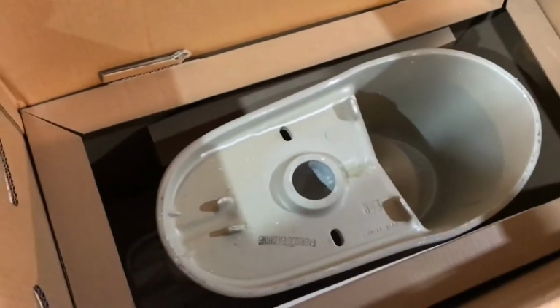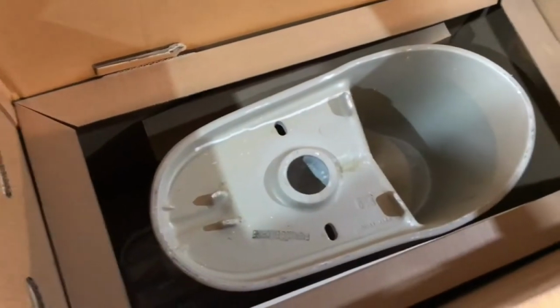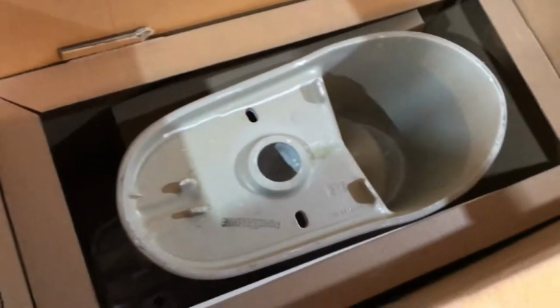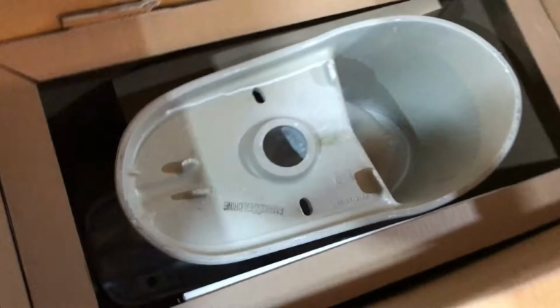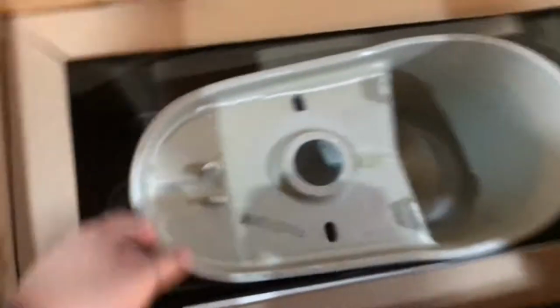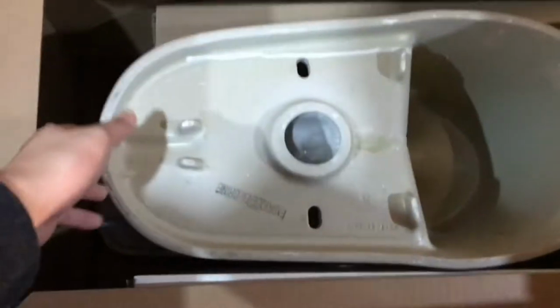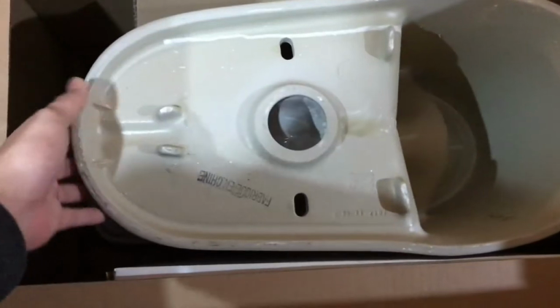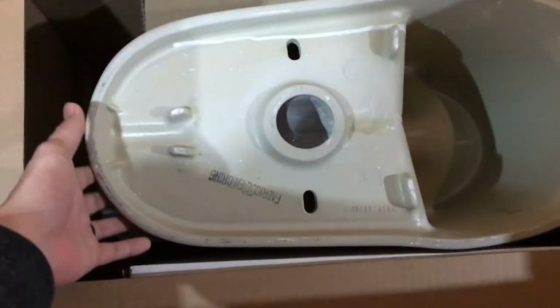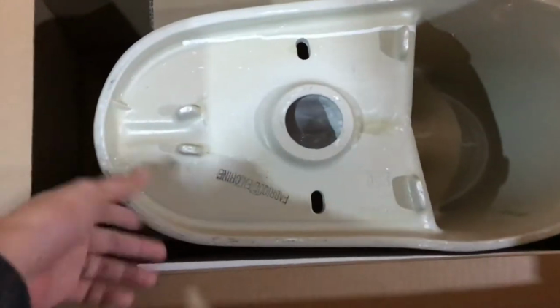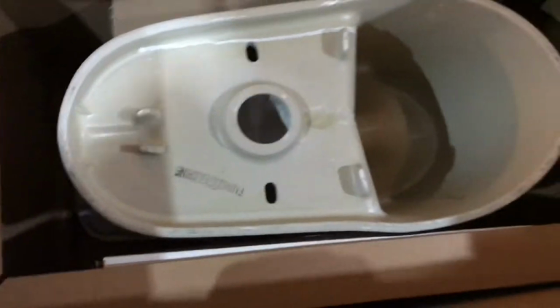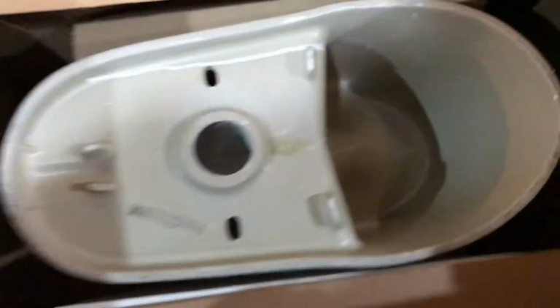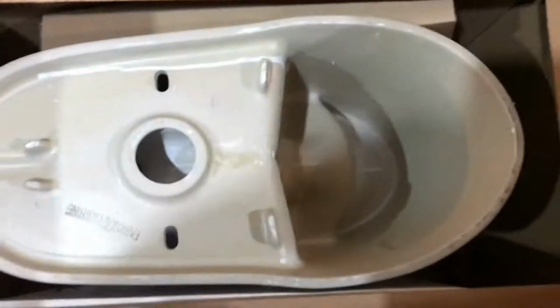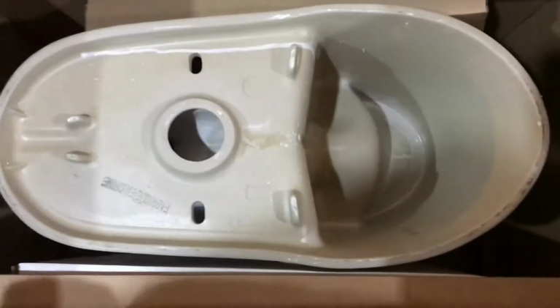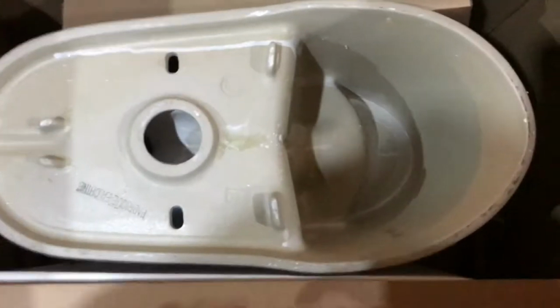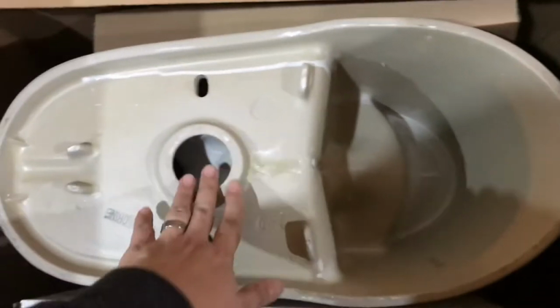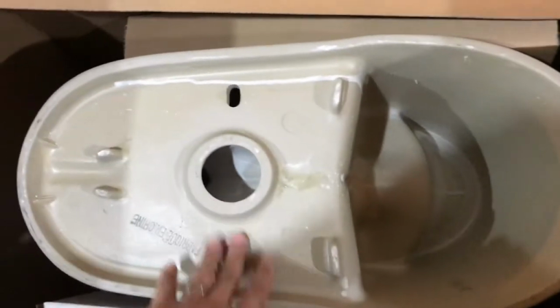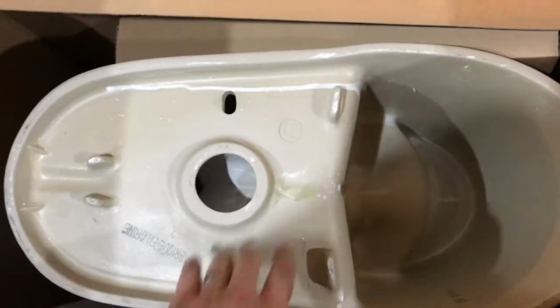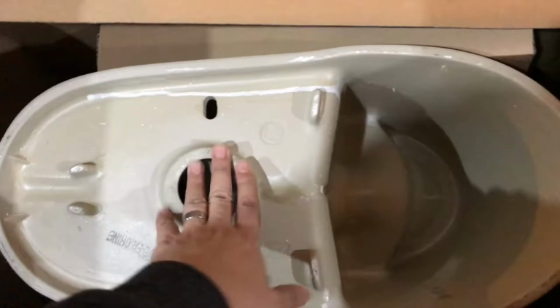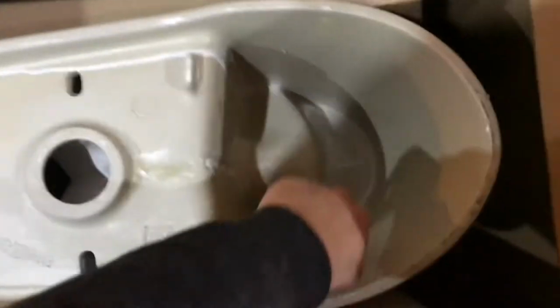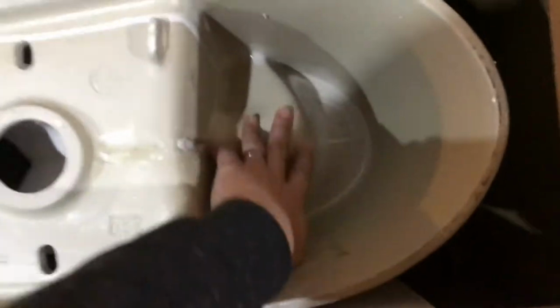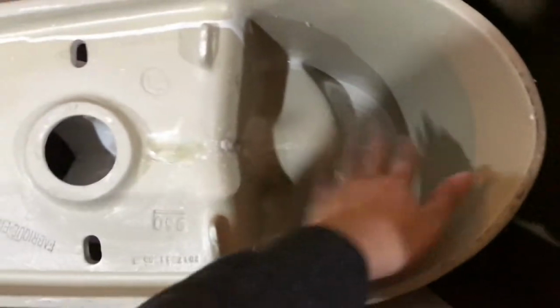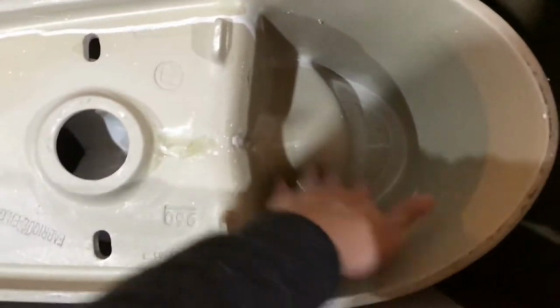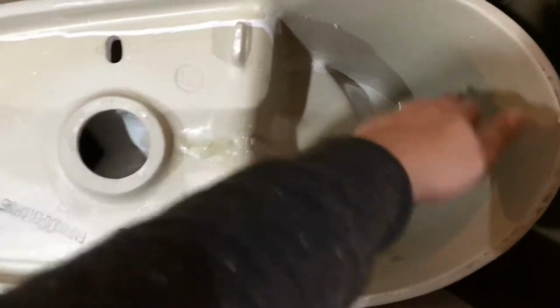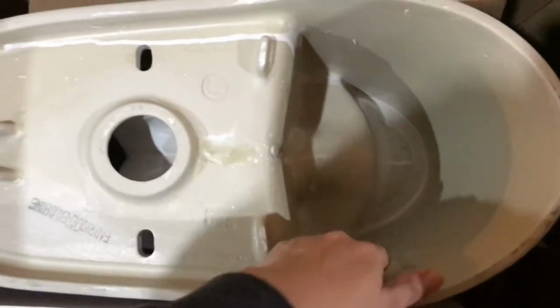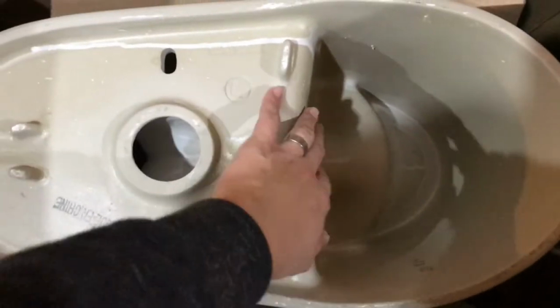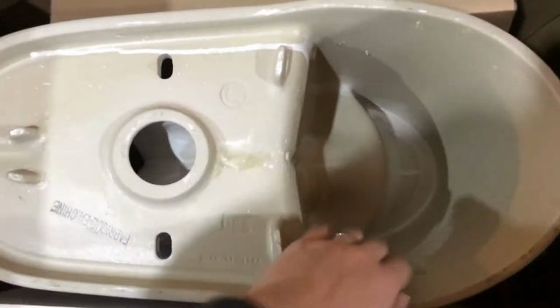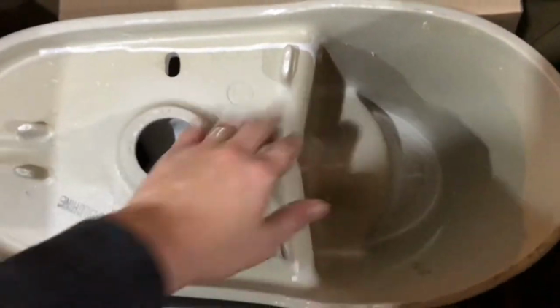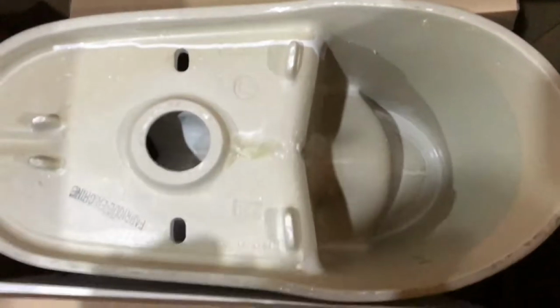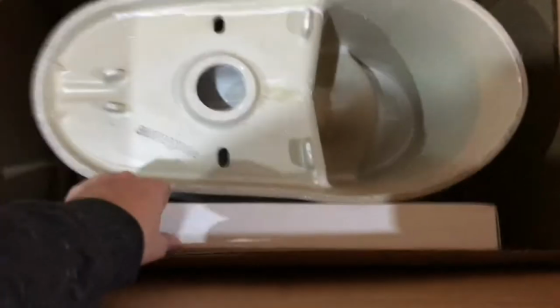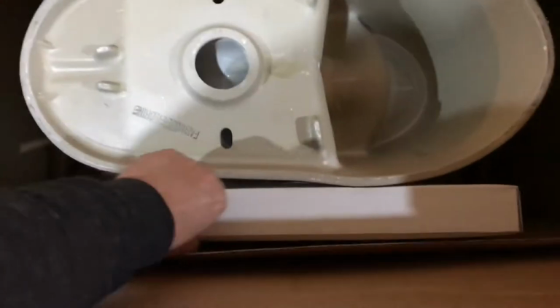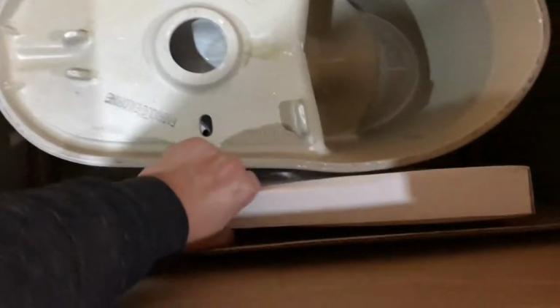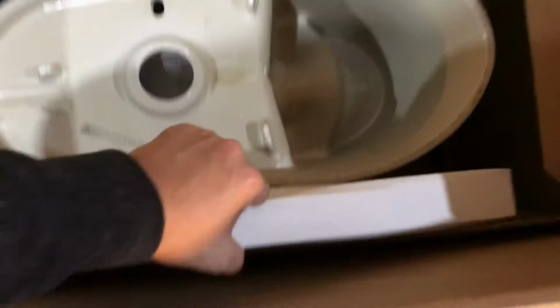Below is the toilet itself. This is the bottom of the toilet. There's a hole in here and there's a cavity in there. Inside is another box.